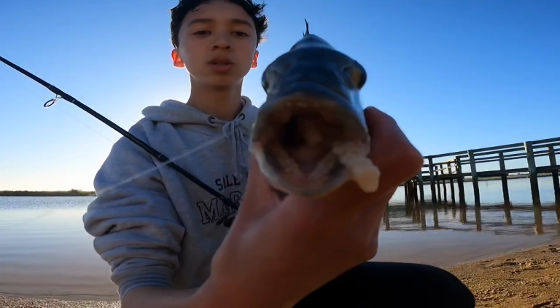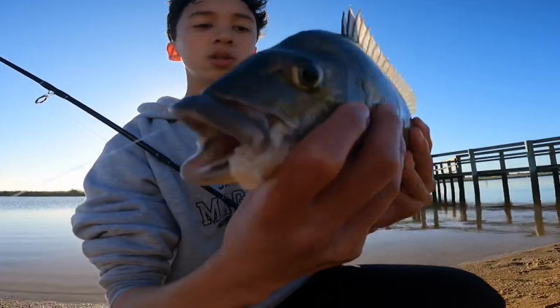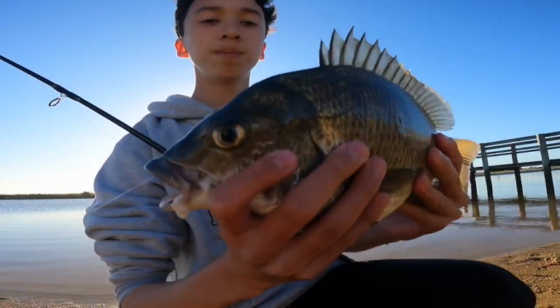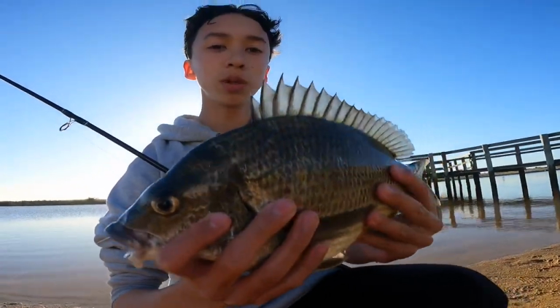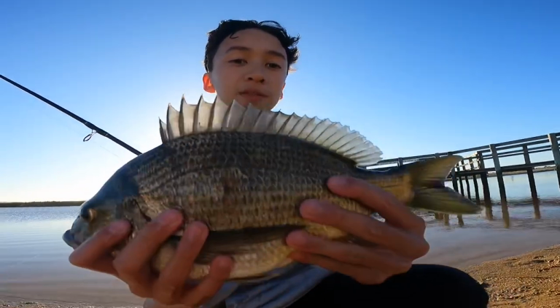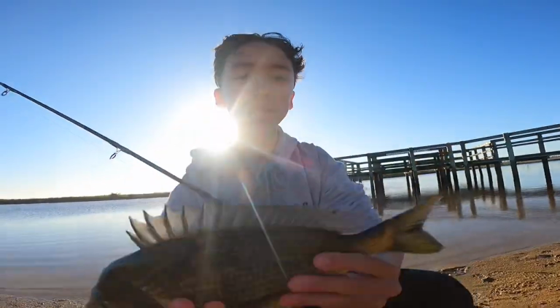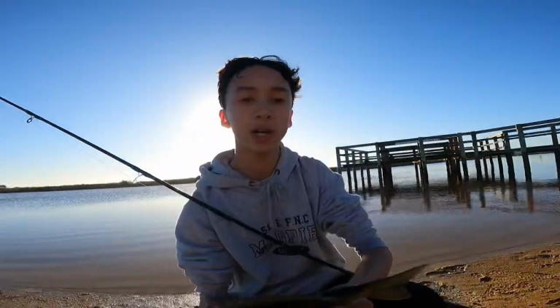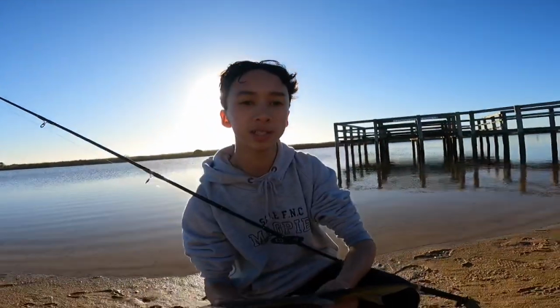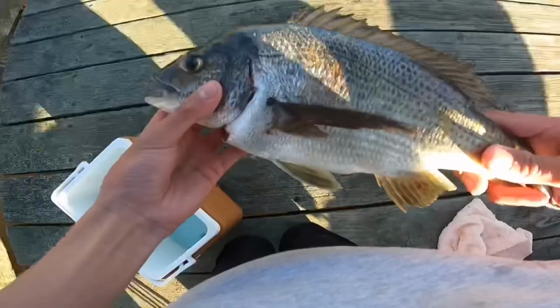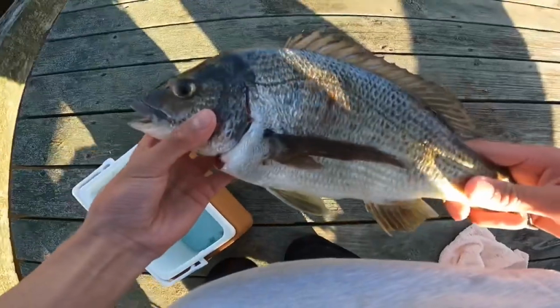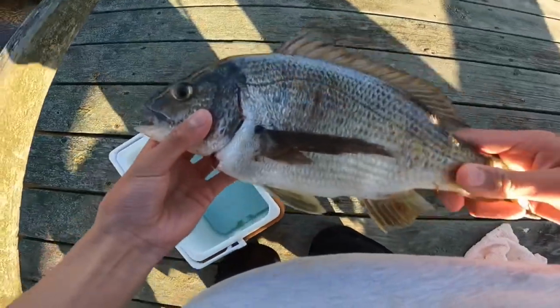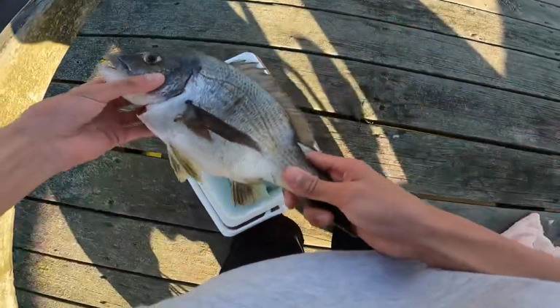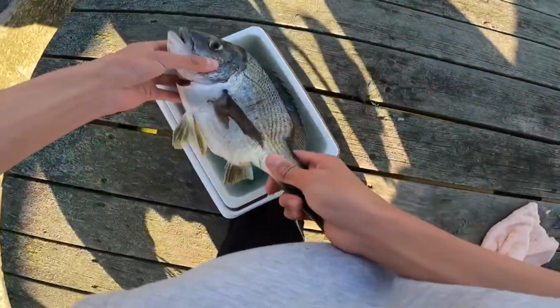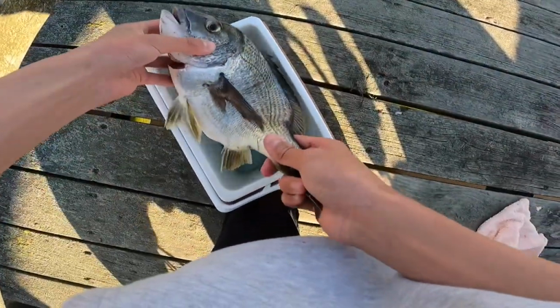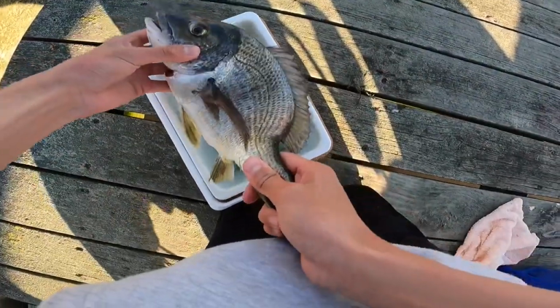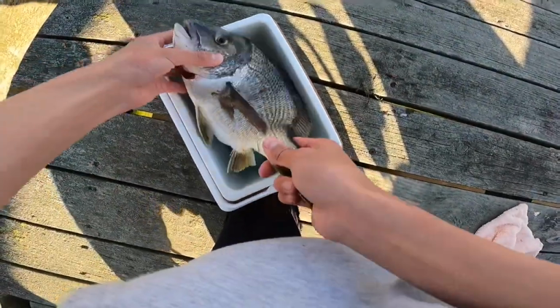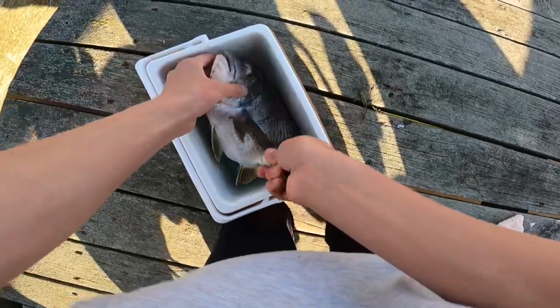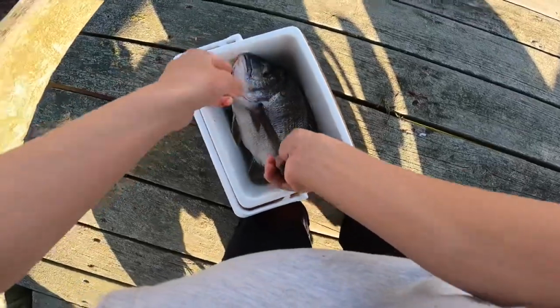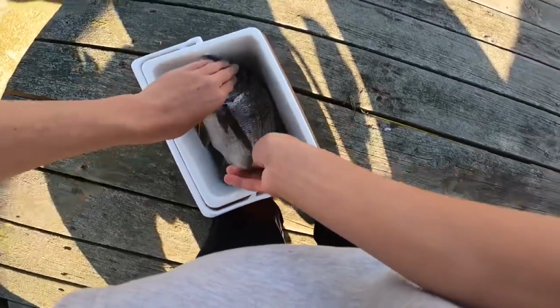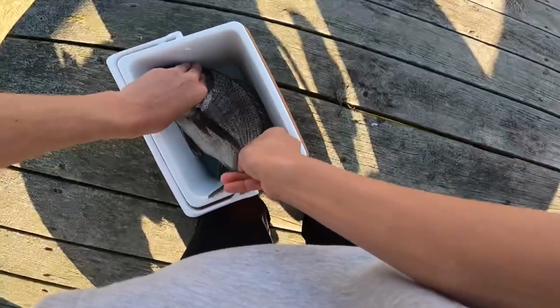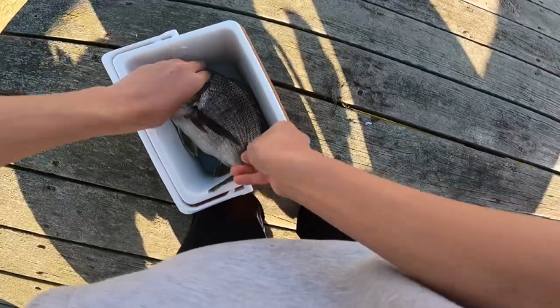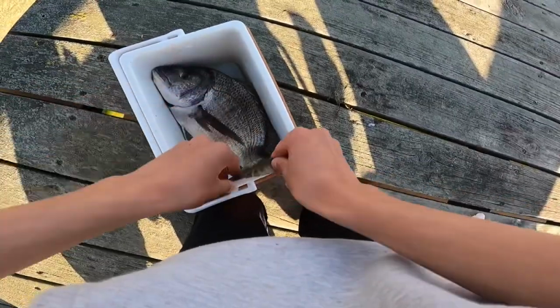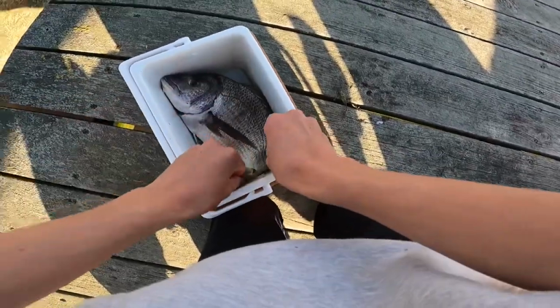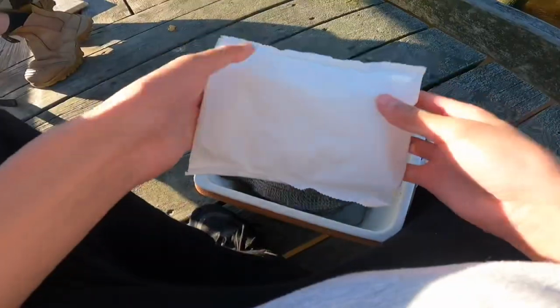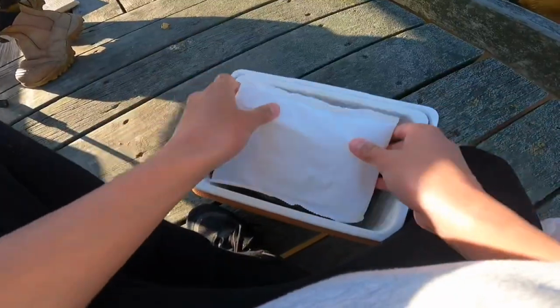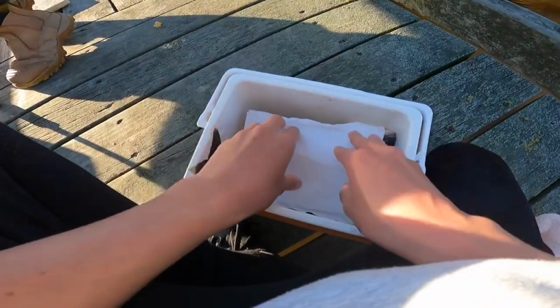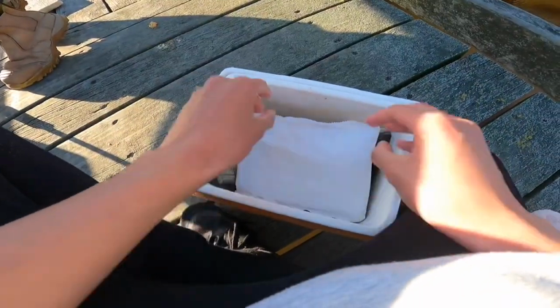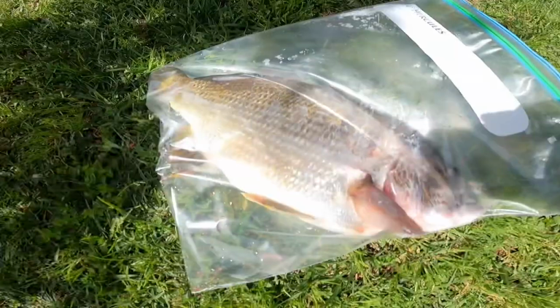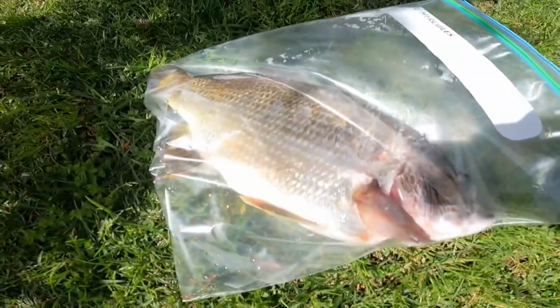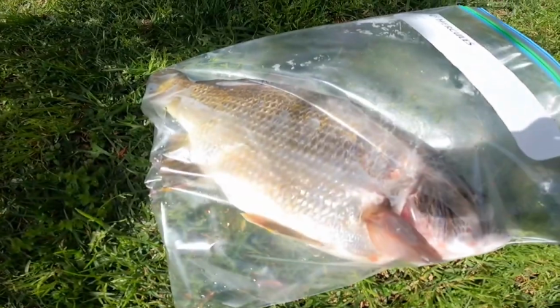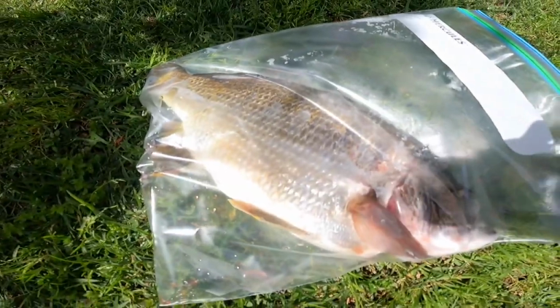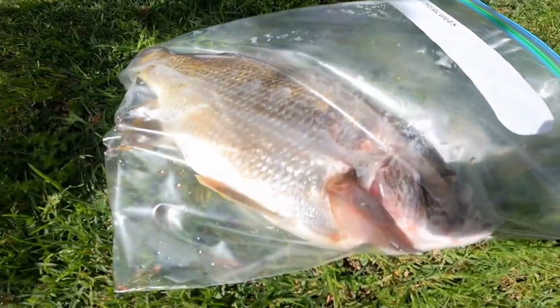I'll quickly put it out of its misery and whack it in the esky. I've just bled the brim and now I'm going to put it straight on ice — I've got an ice block in my esky, and I'll just put one on top of him.